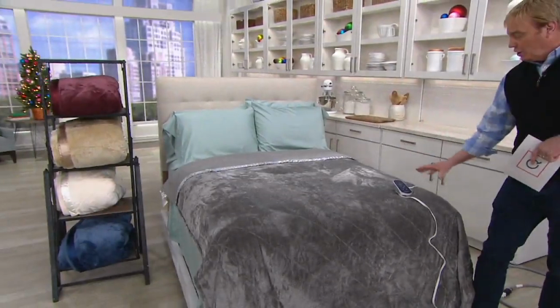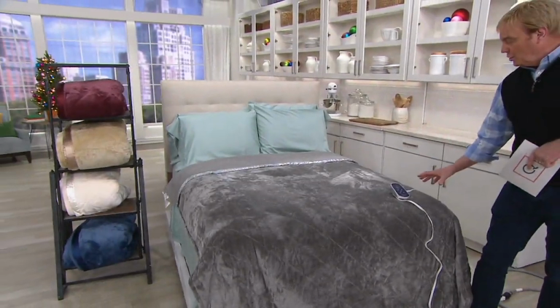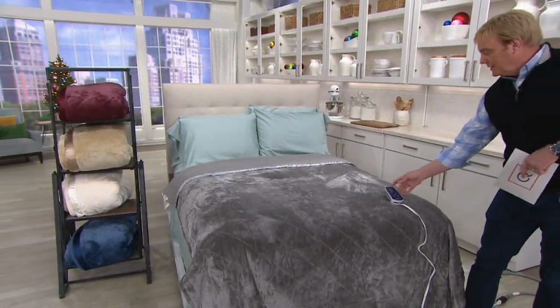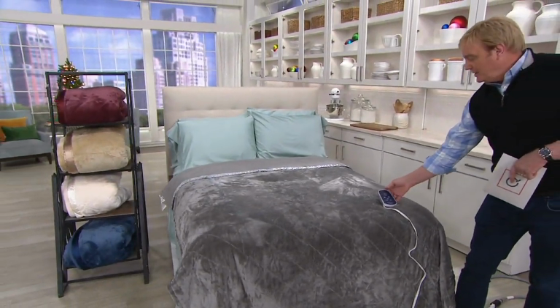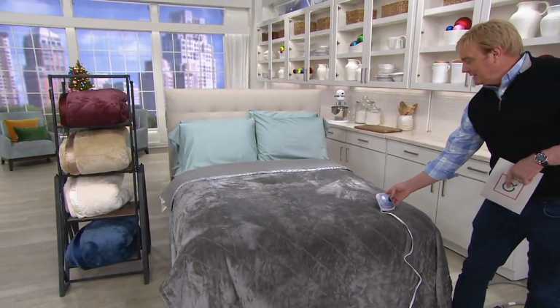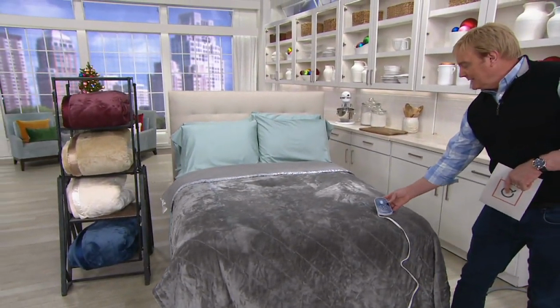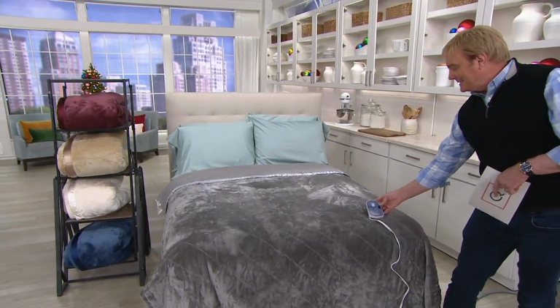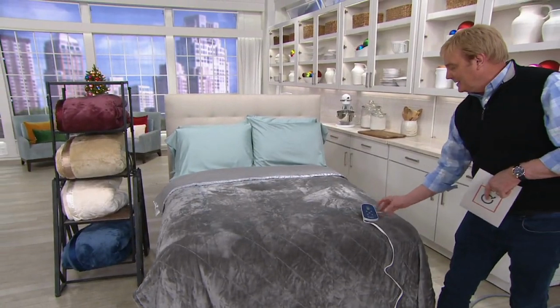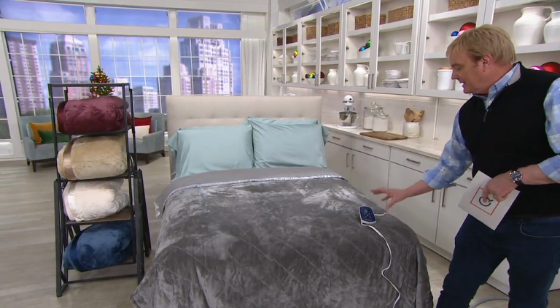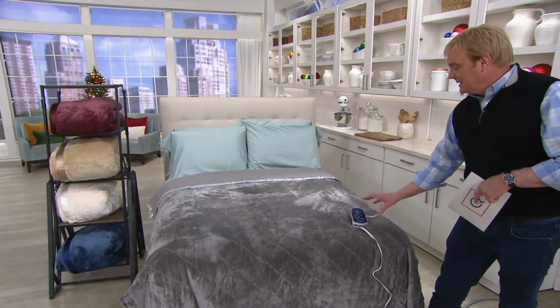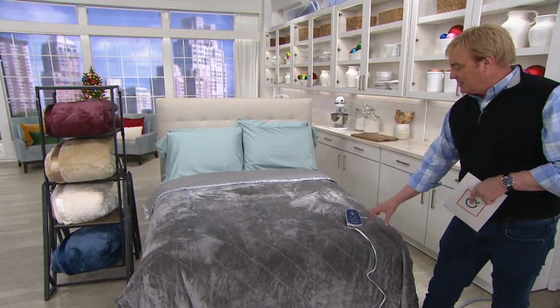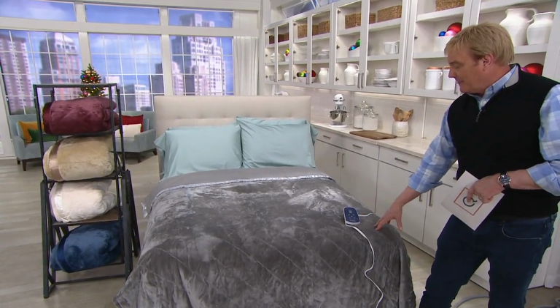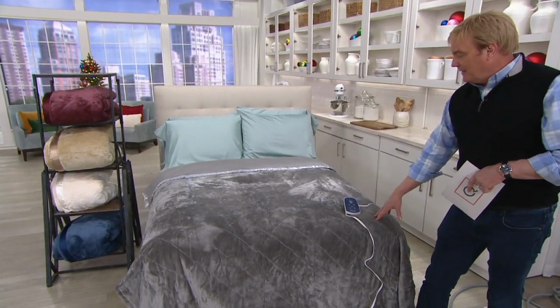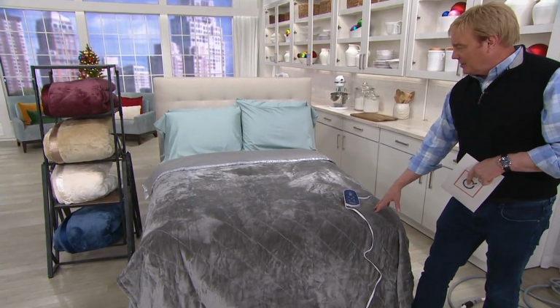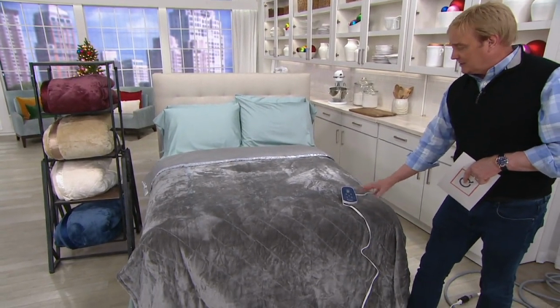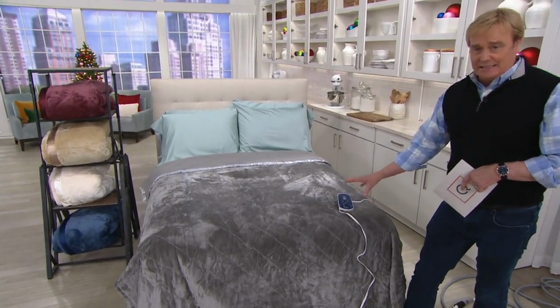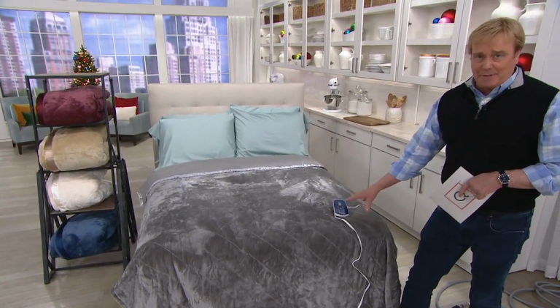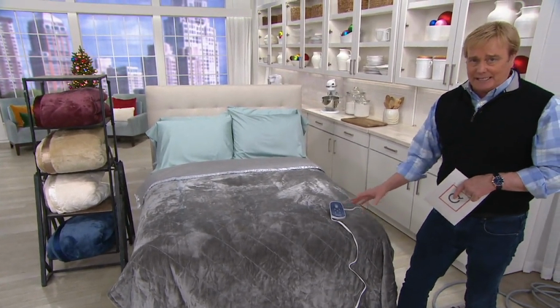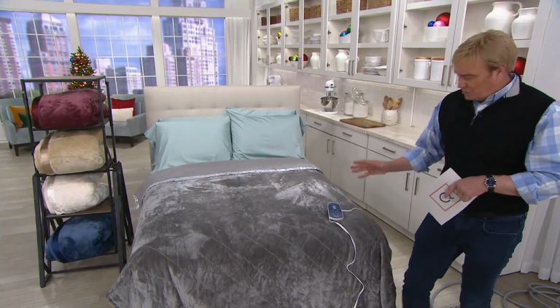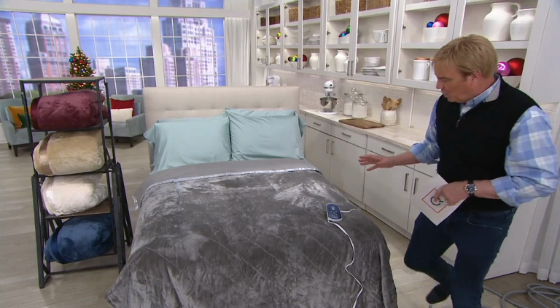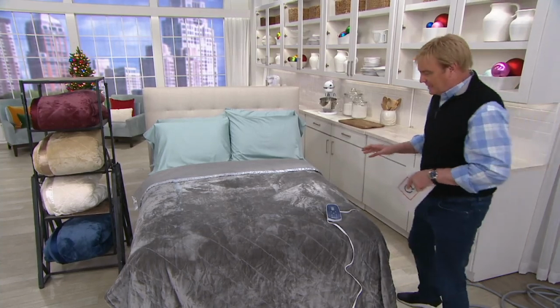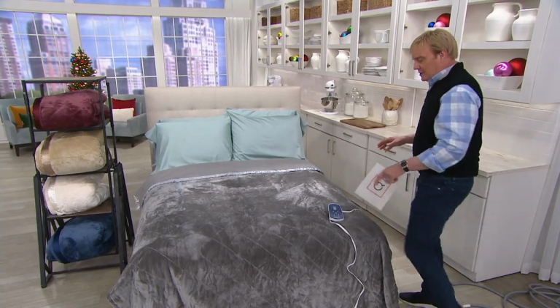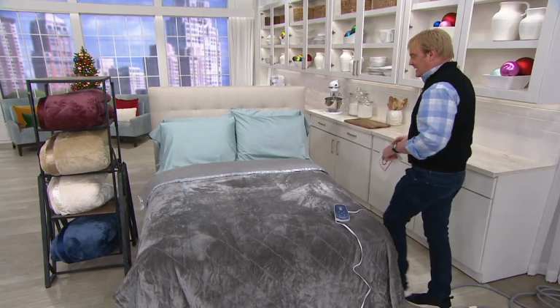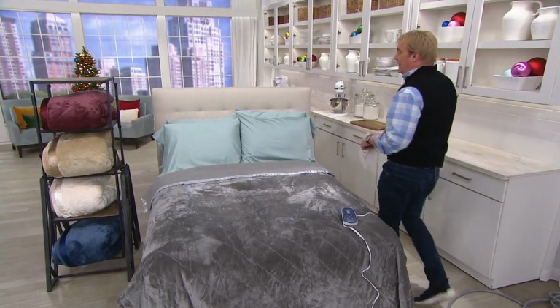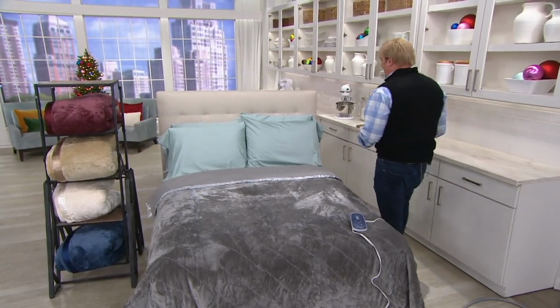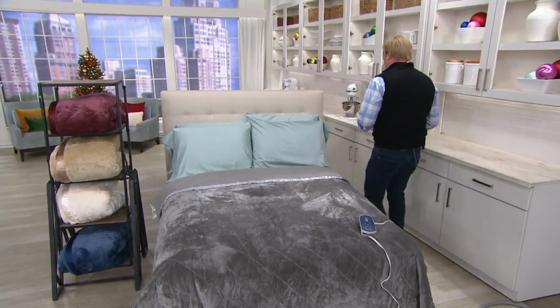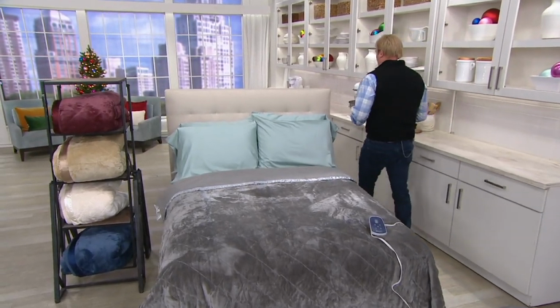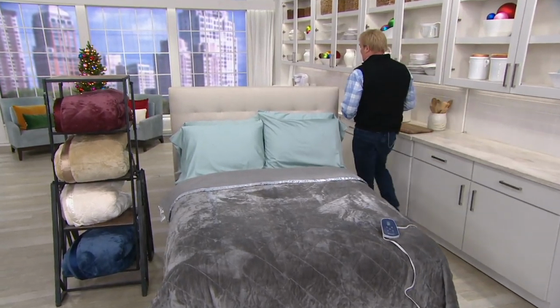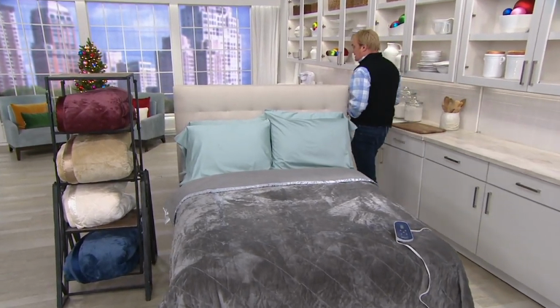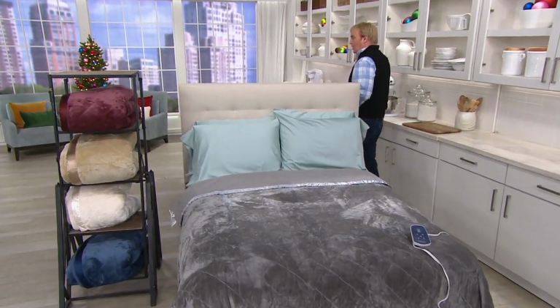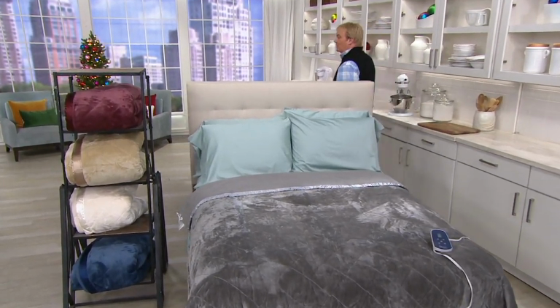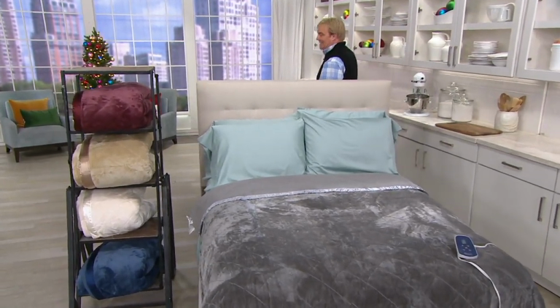Long cord and you can literally set the temperature on the electric blanket — so this is top of the line. It's not just warming but you can set it. There's a timer on it as well so you're not going to overheat.